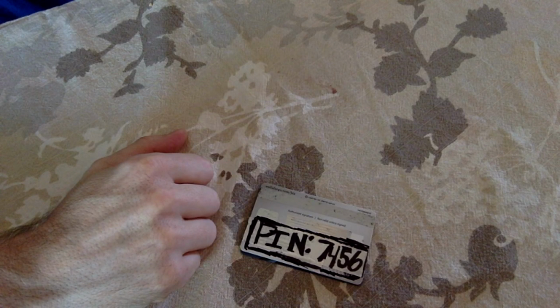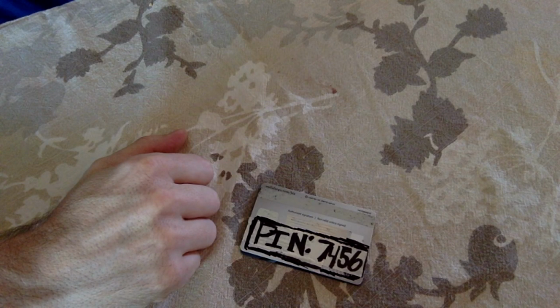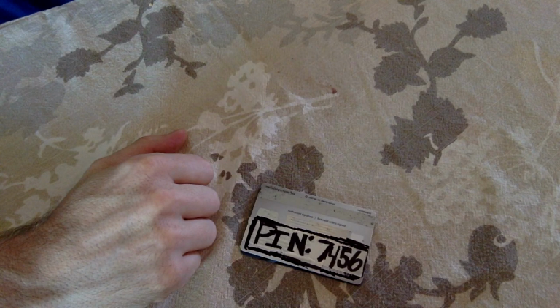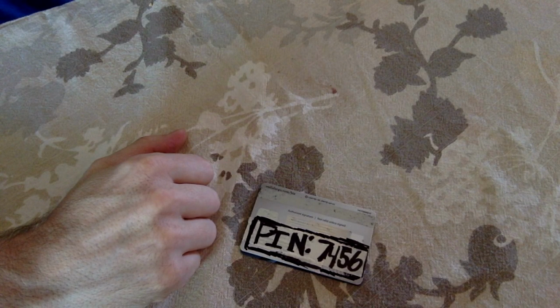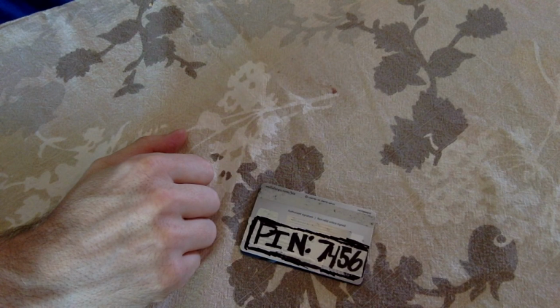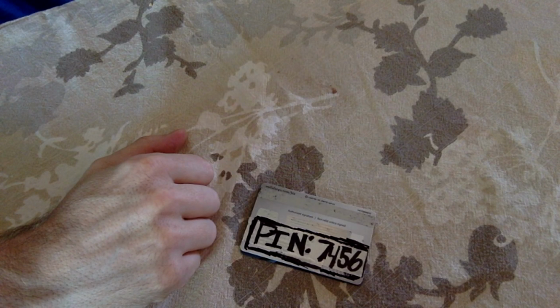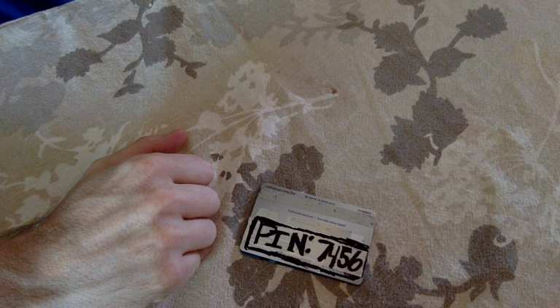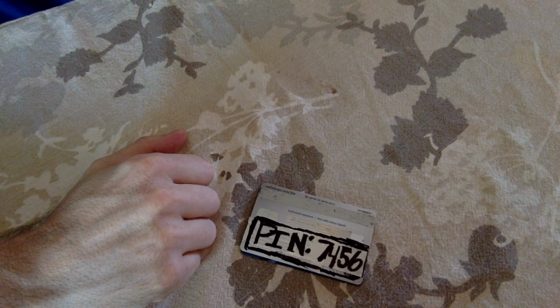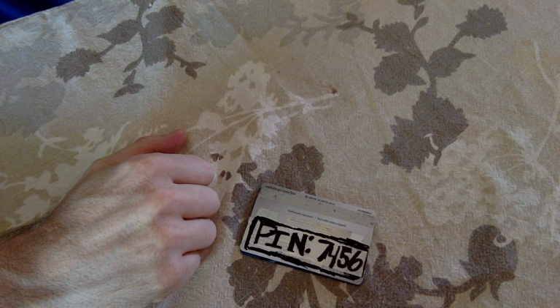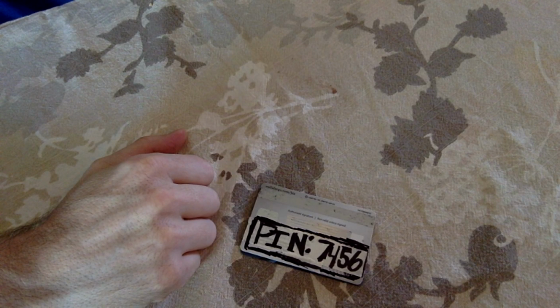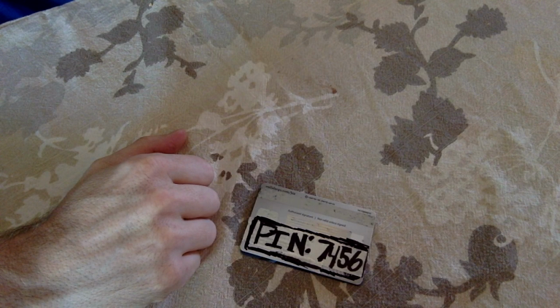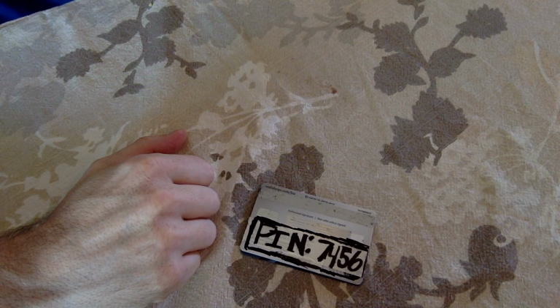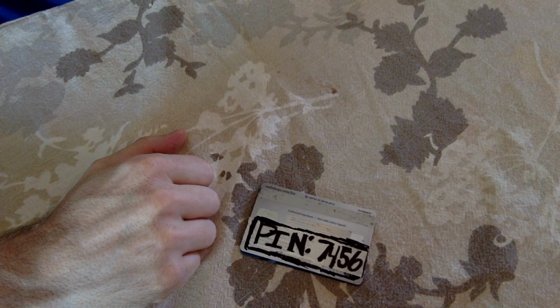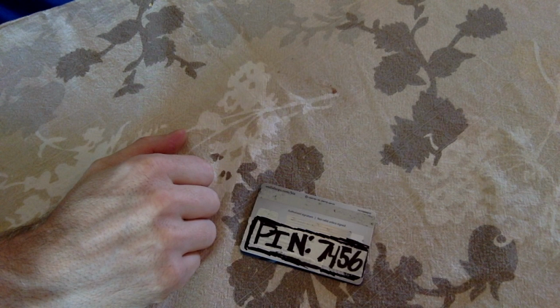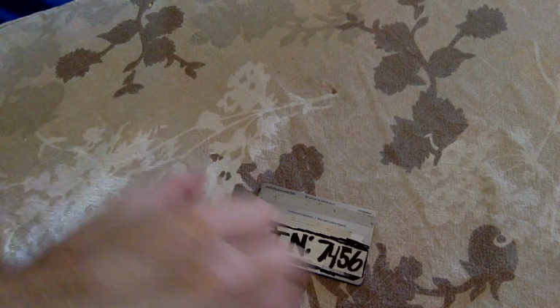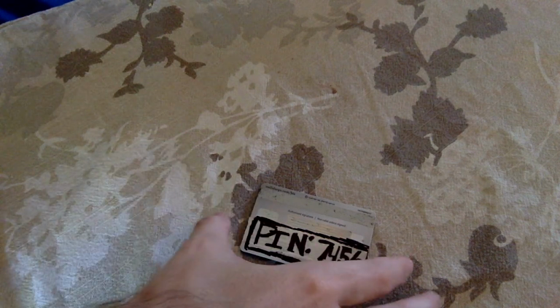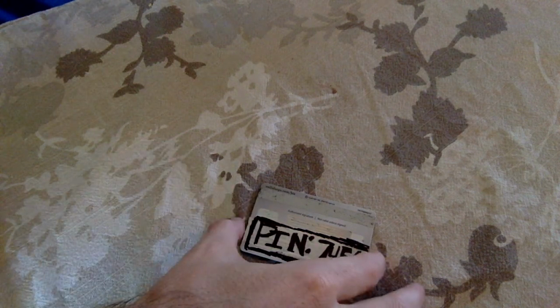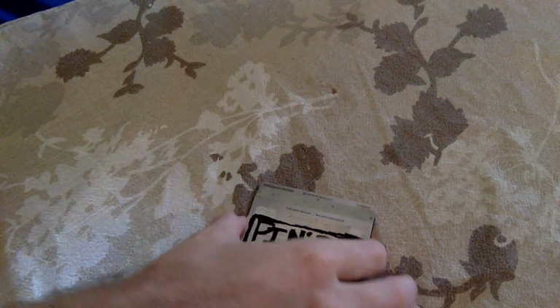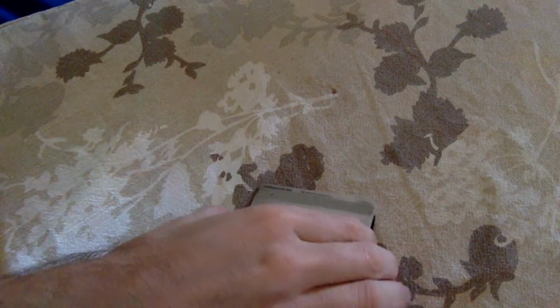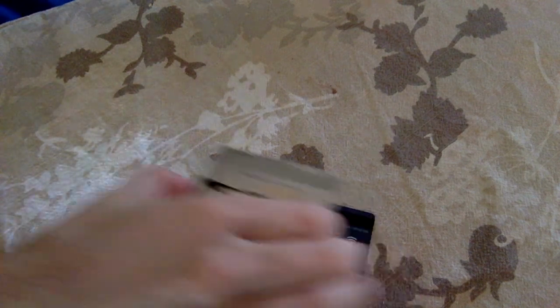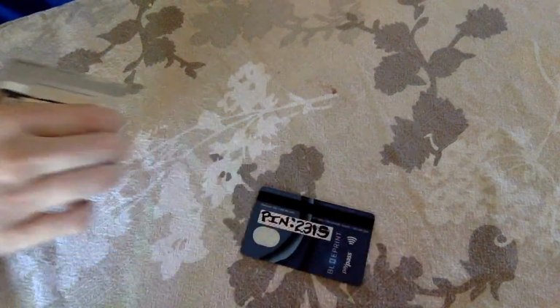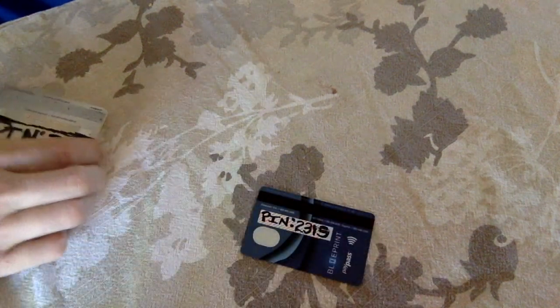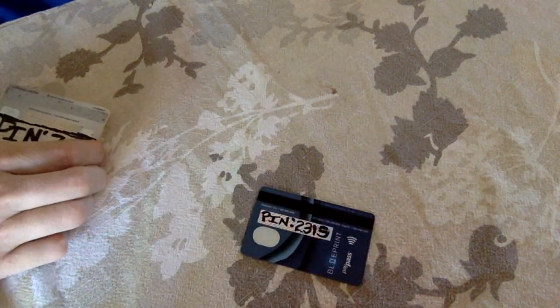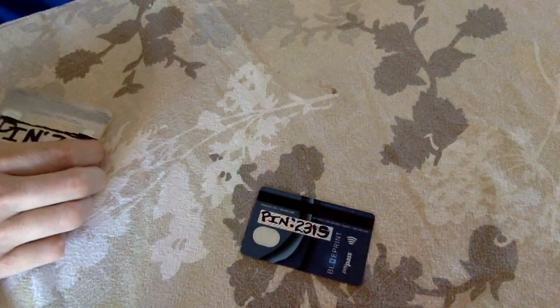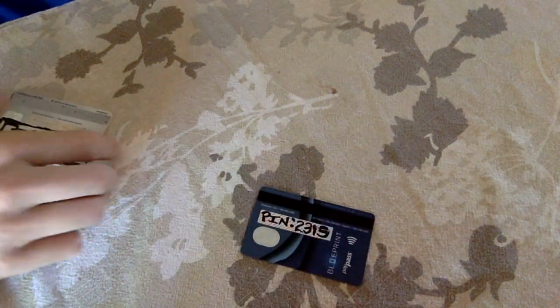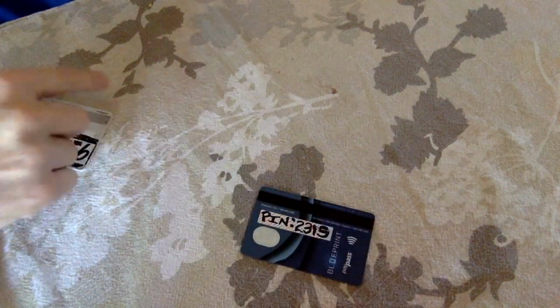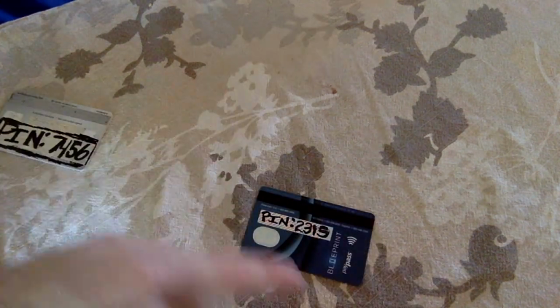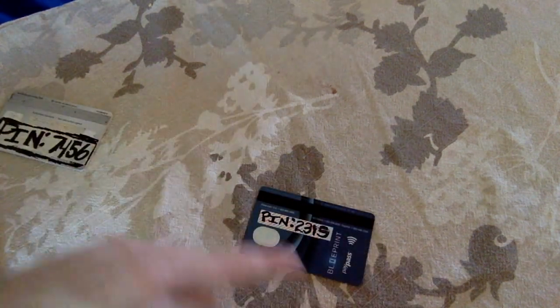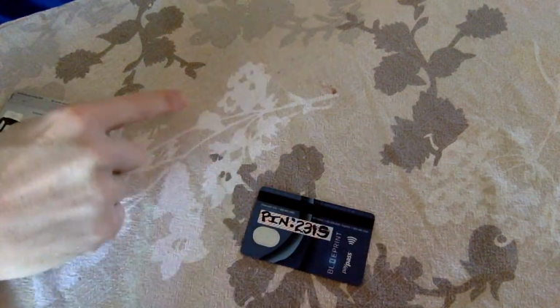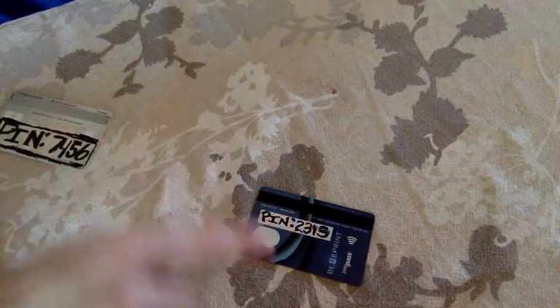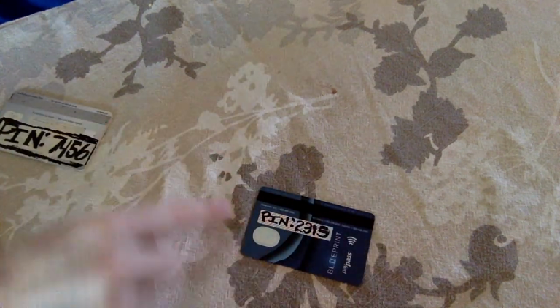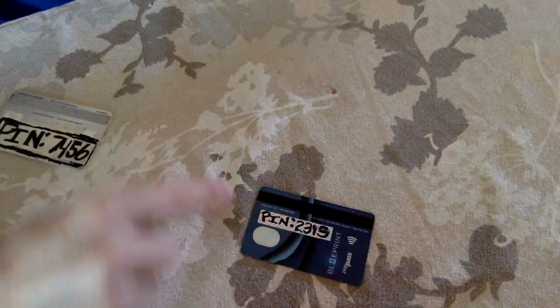Another little trick I like to do is to keep a spare set of cards that need activating. That way, I always have a supply in case one is stolen.